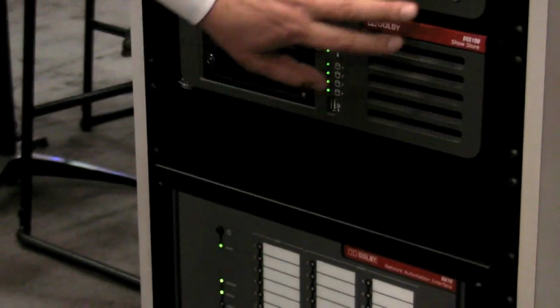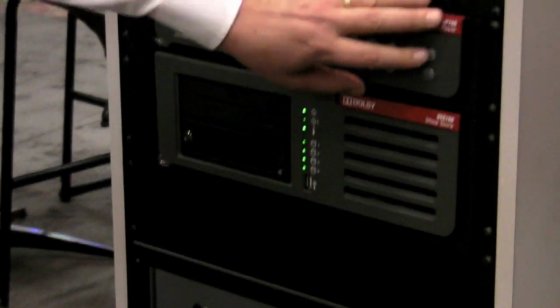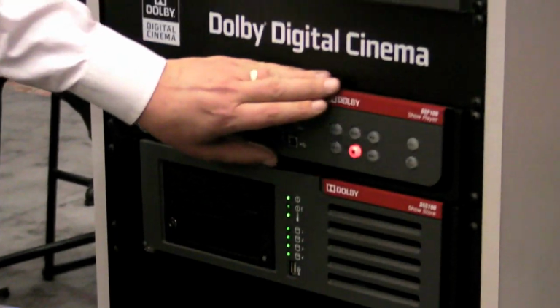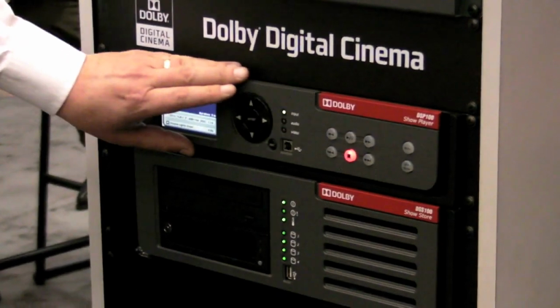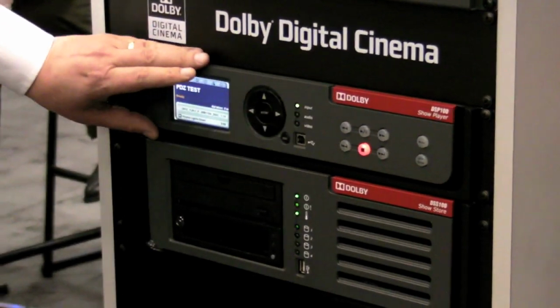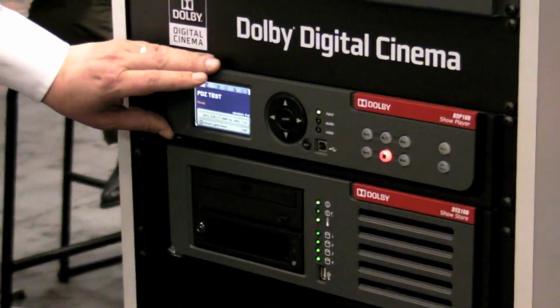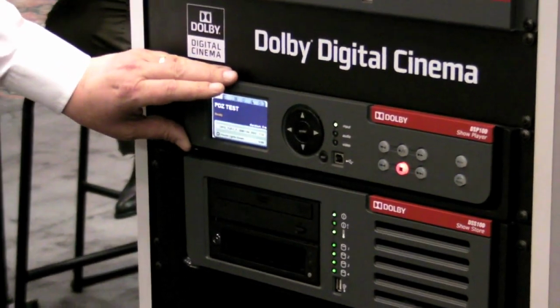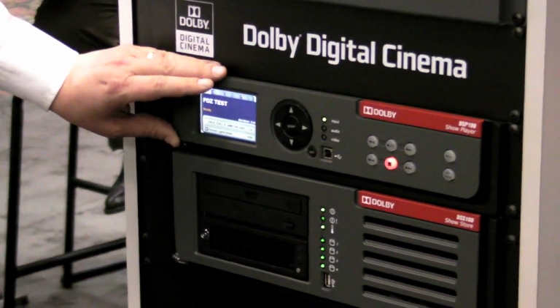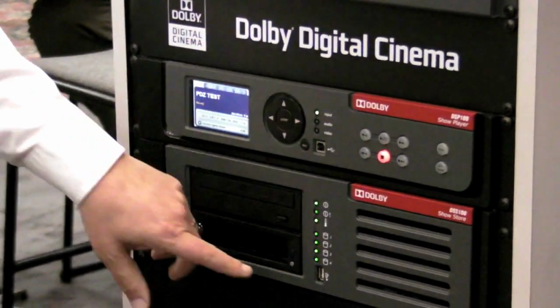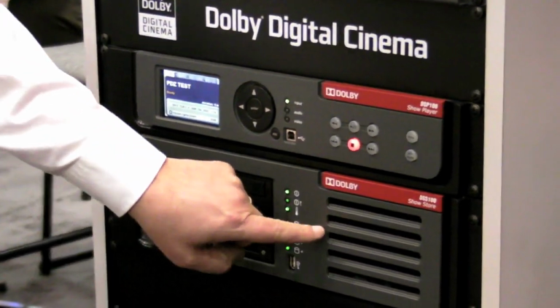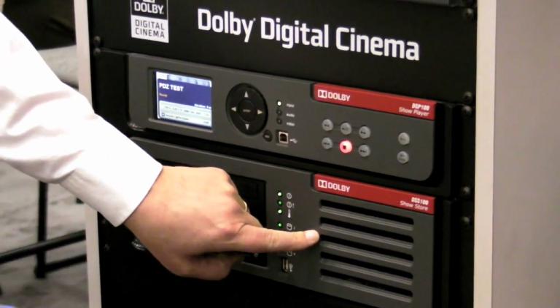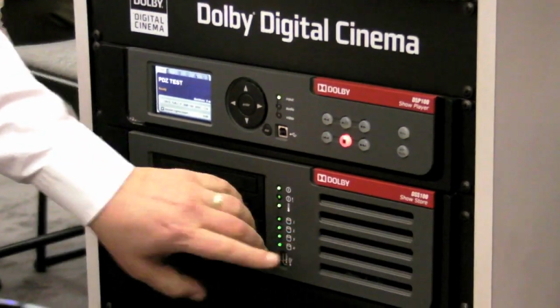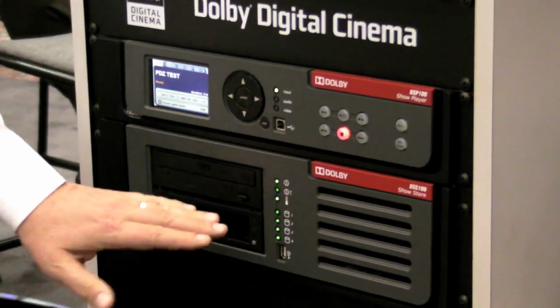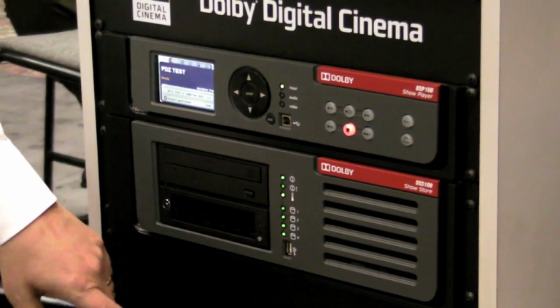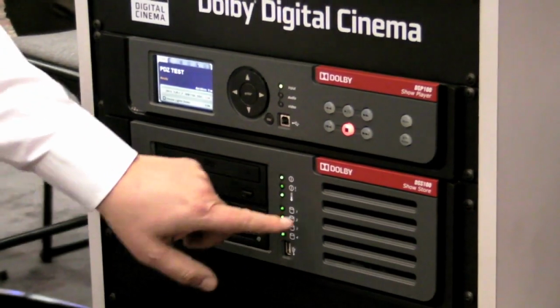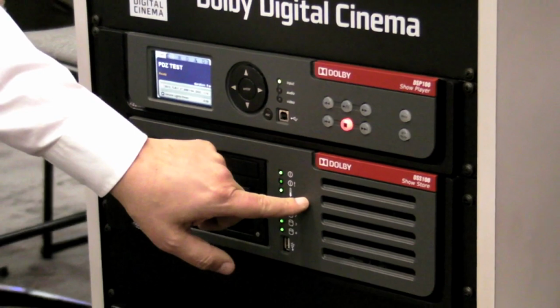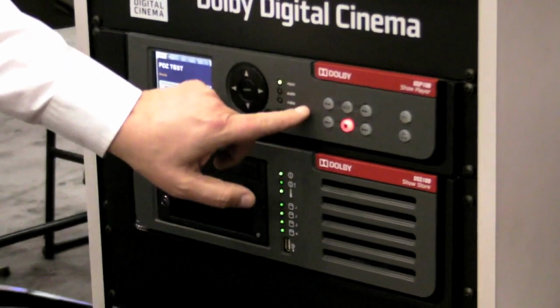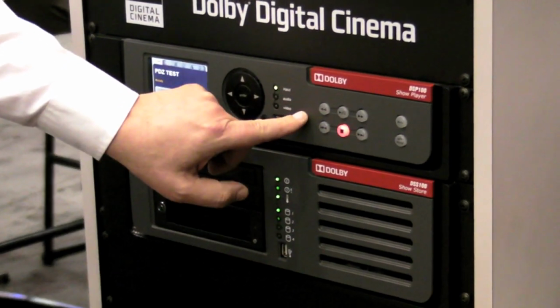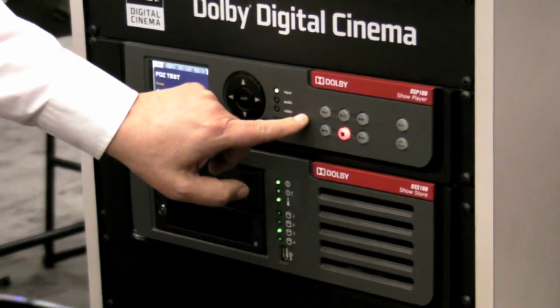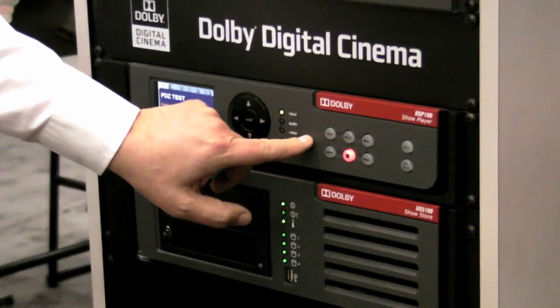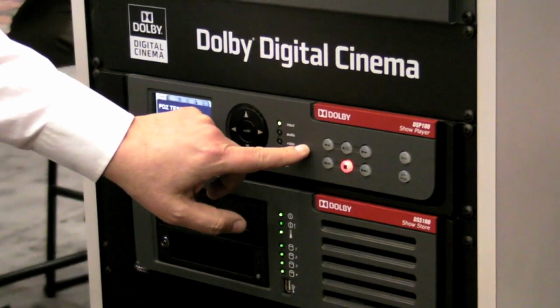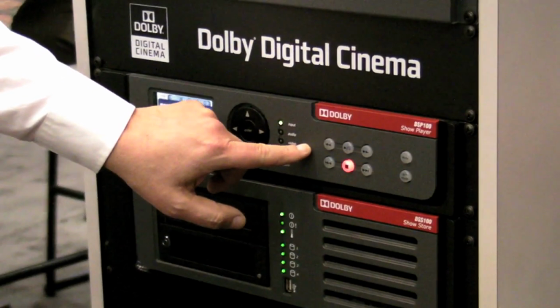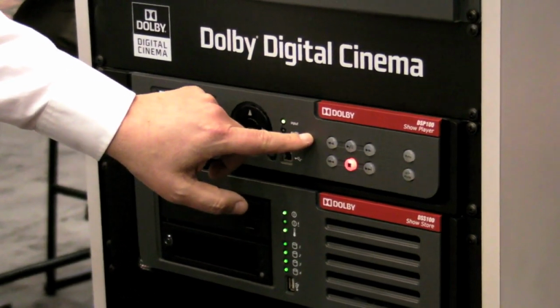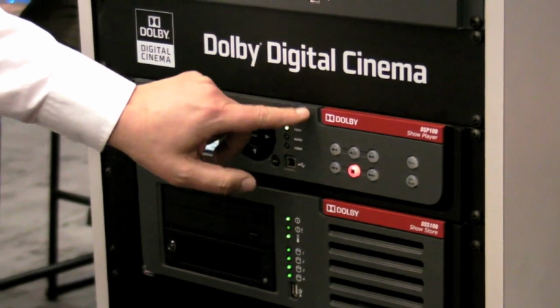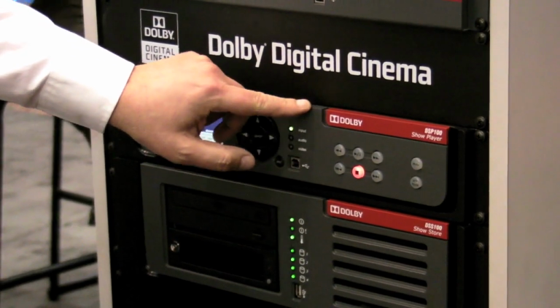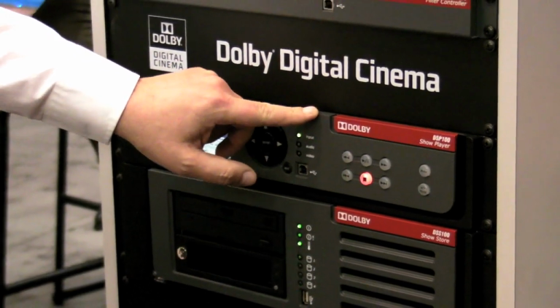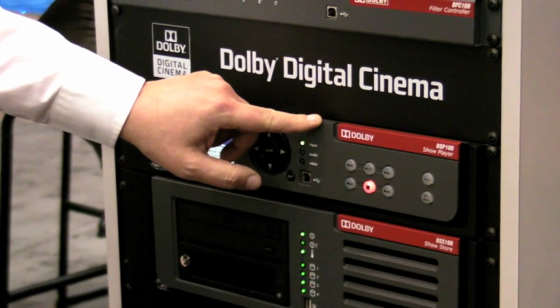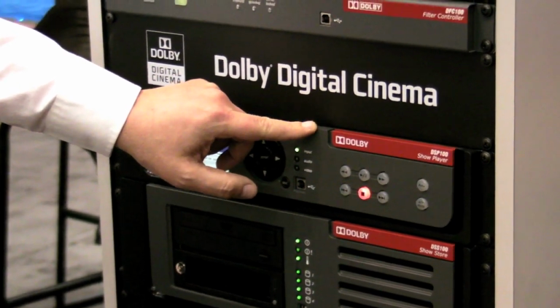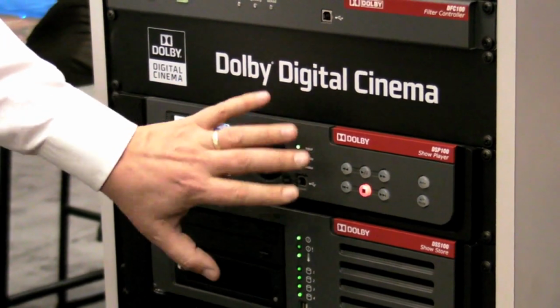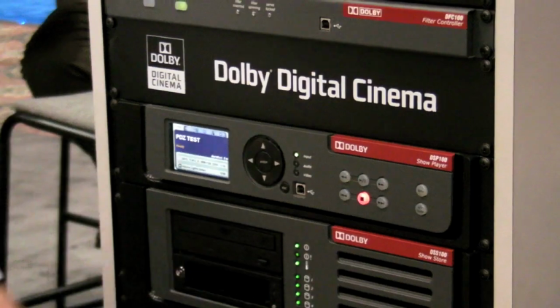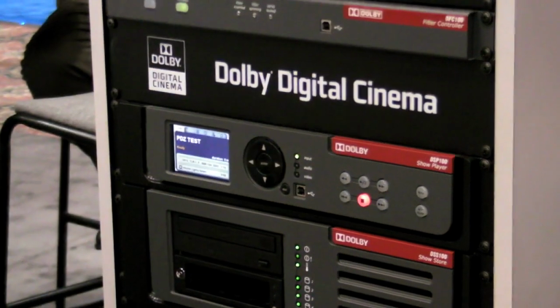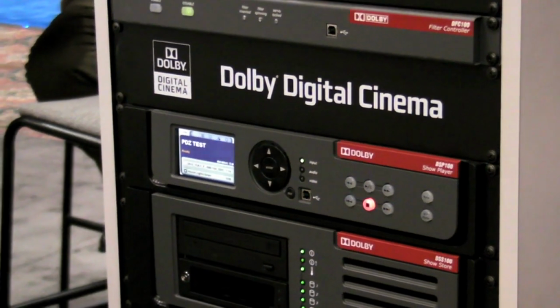This is actually the video decoder portion of it. The contents are all encrypted, so it sends it up here encrypted. This will actually do the decoding and send it over to the projector. So it's kind of a two-component system.